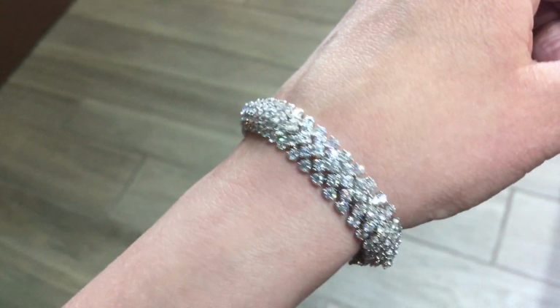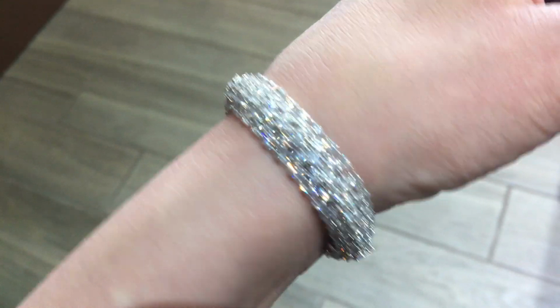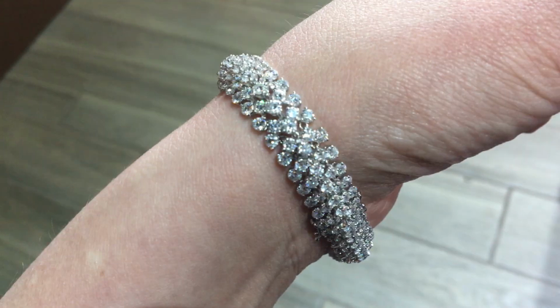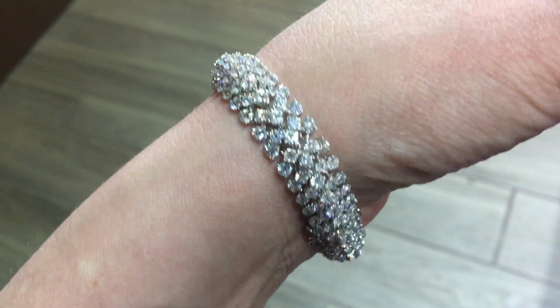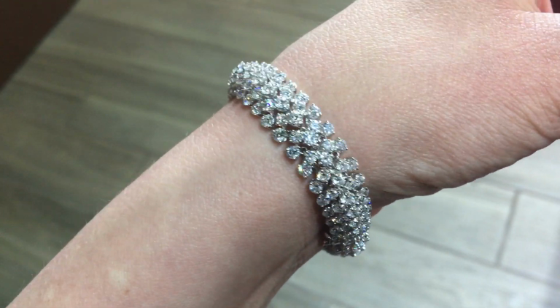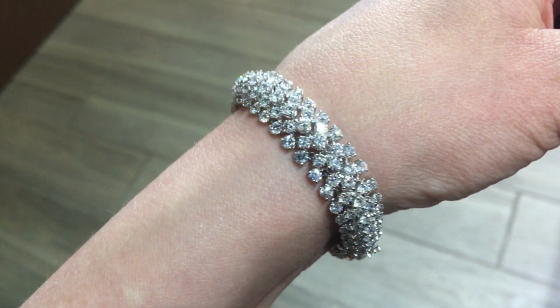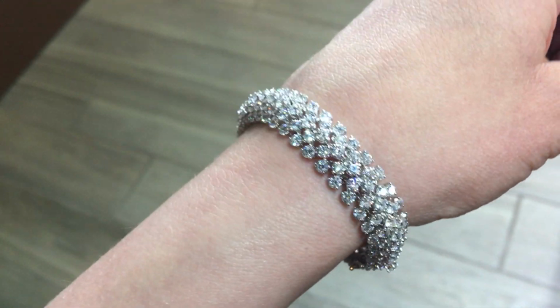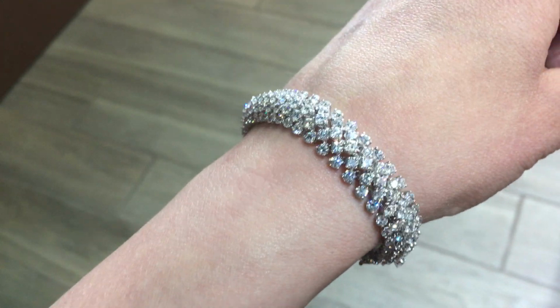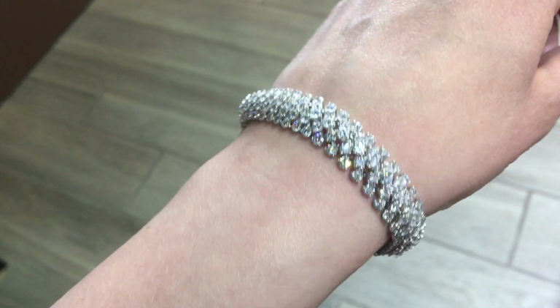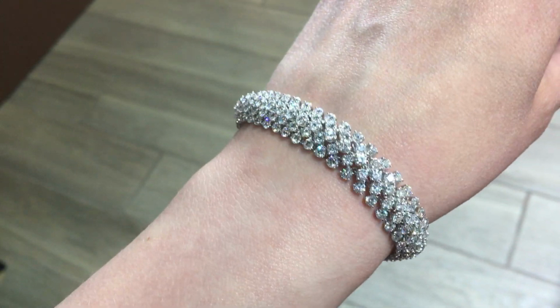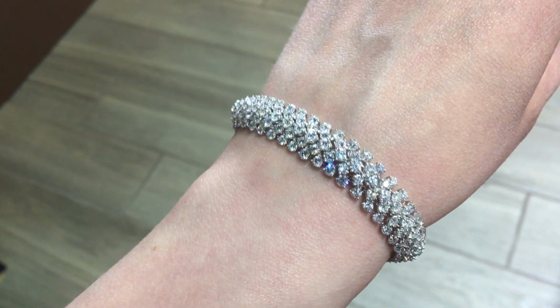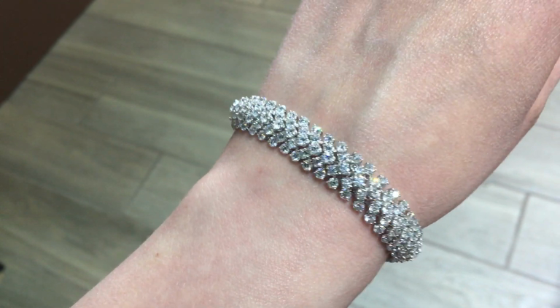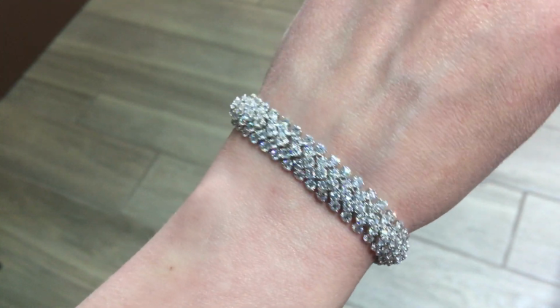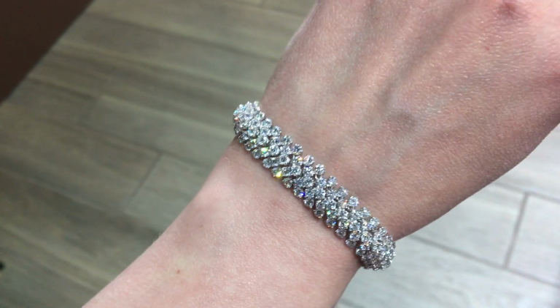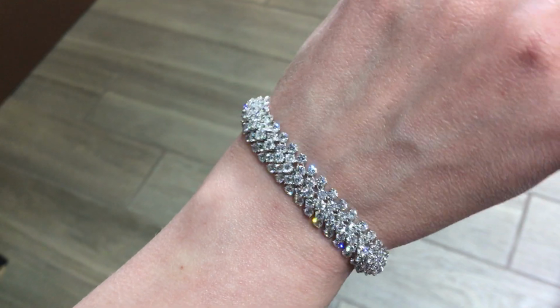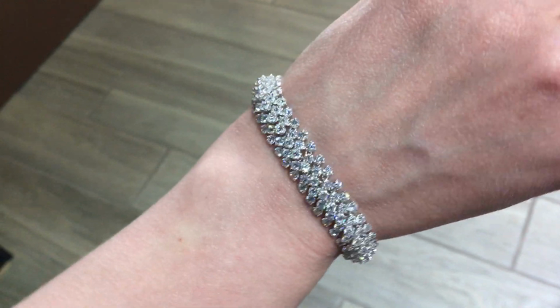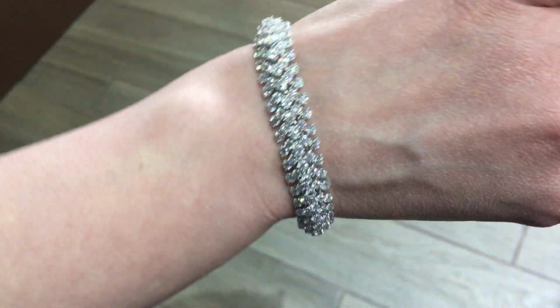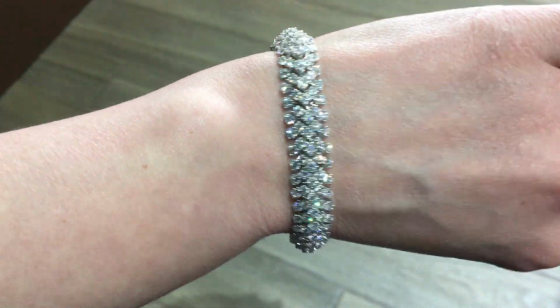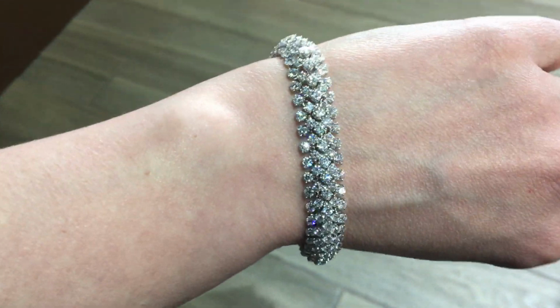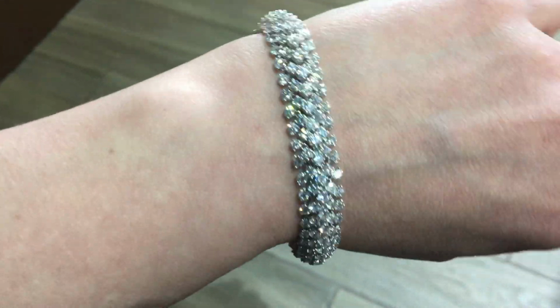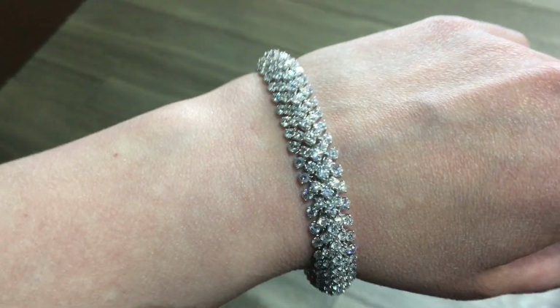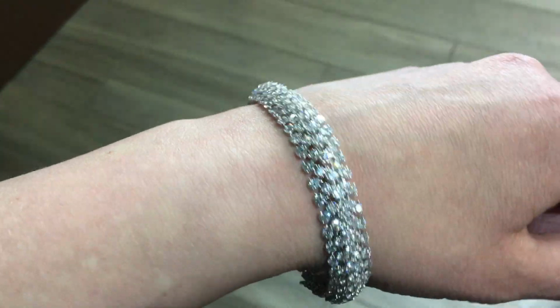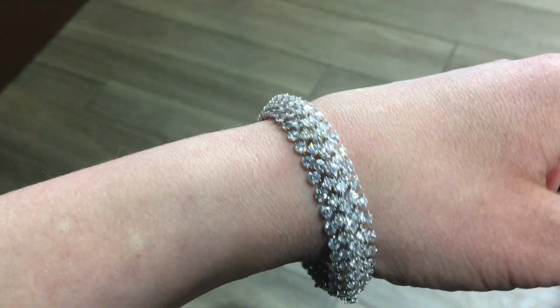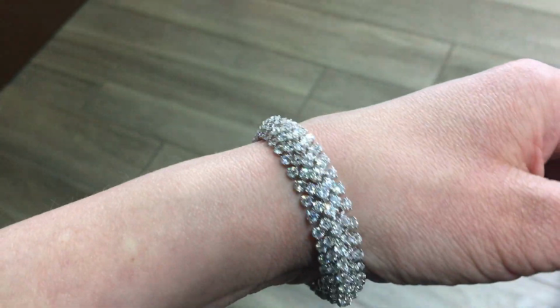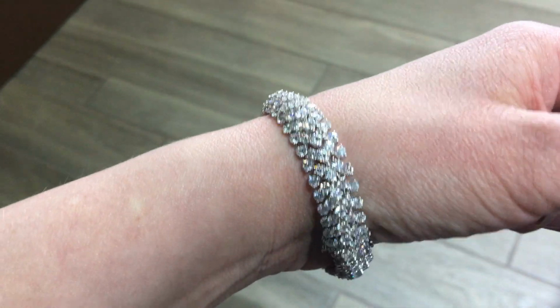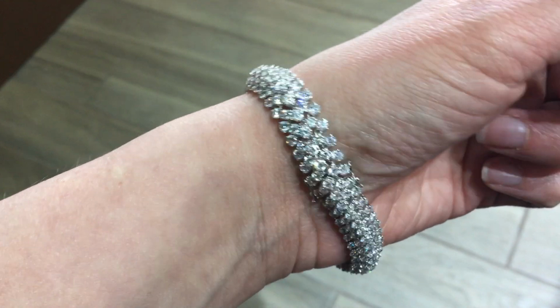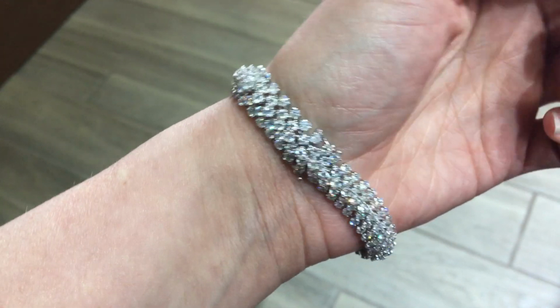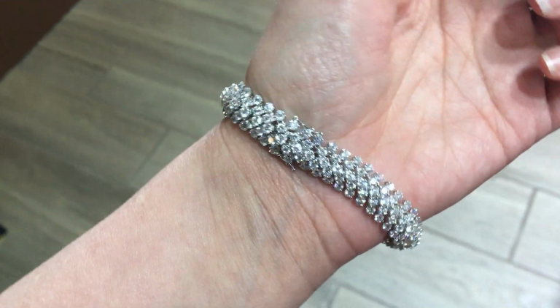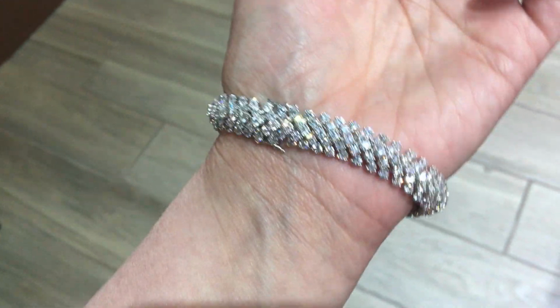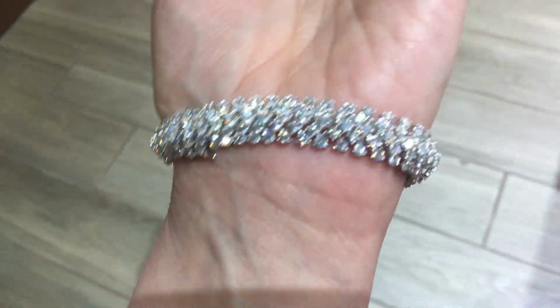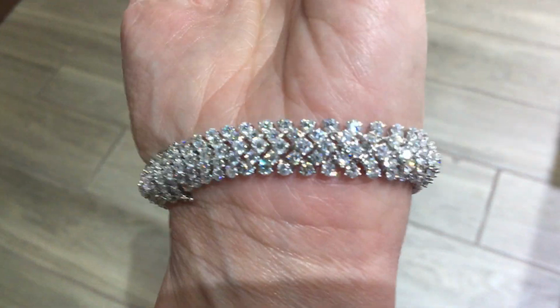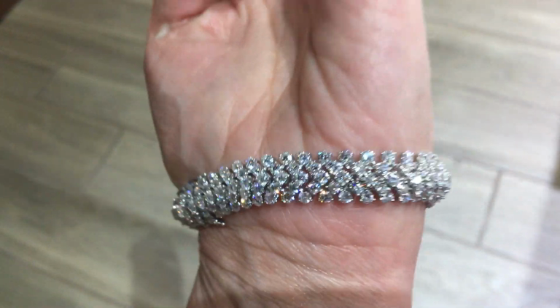As you can see, we have five rows of round brilliant cut diamonds. The total count on the stones is 225. That makes the carat weight come out to be 14.80, so almost 15 carats of diamonds.